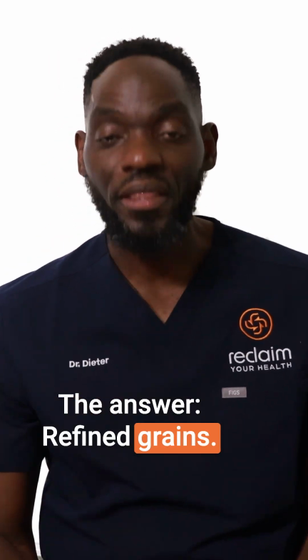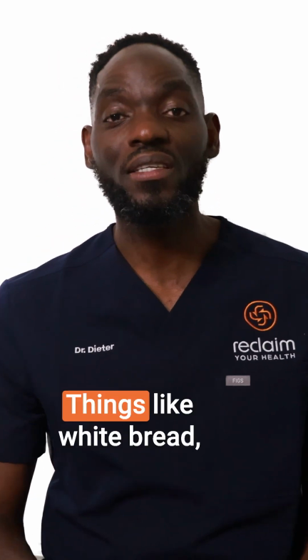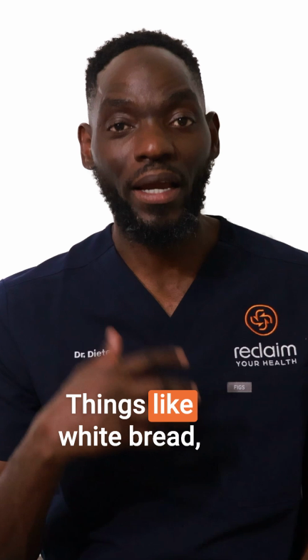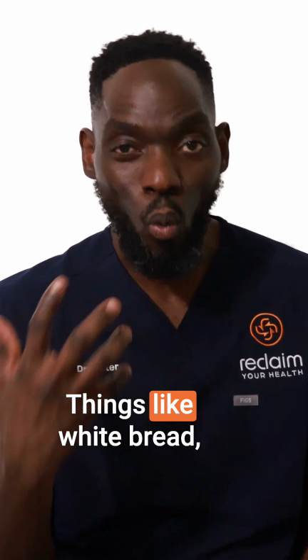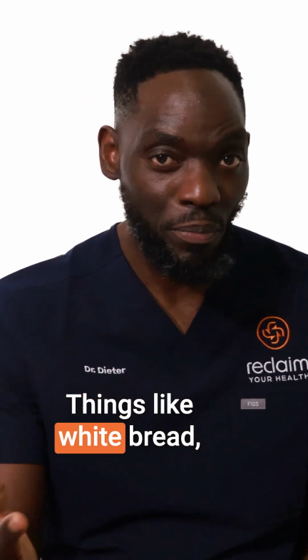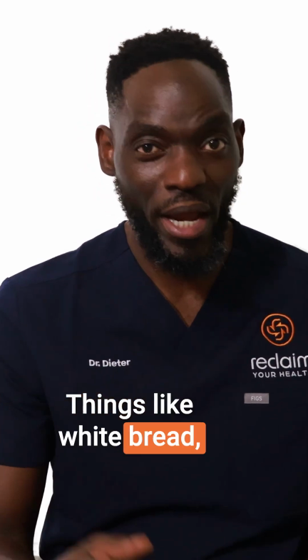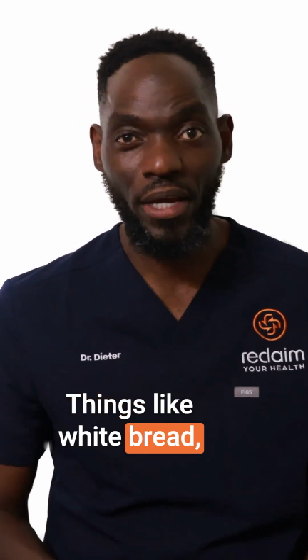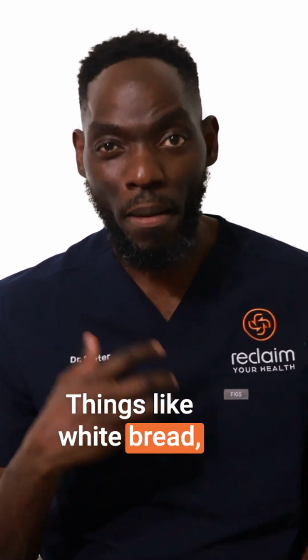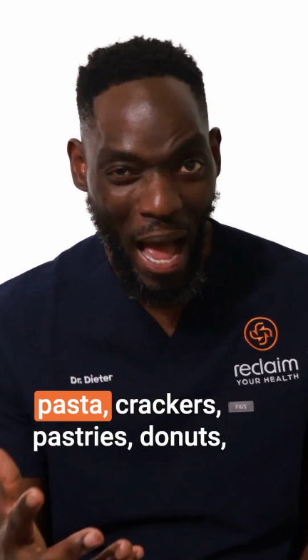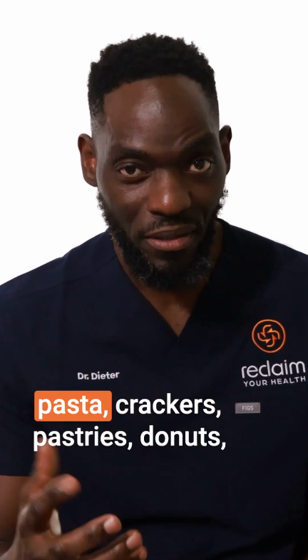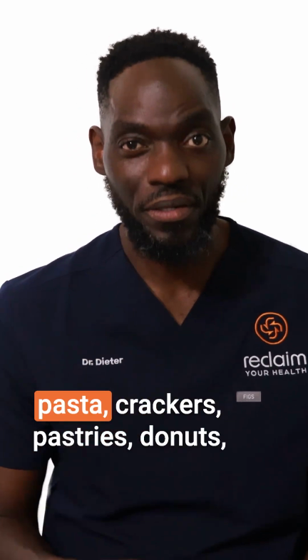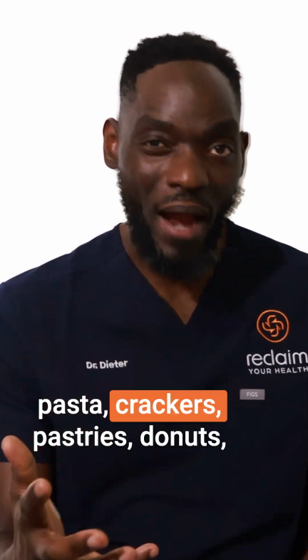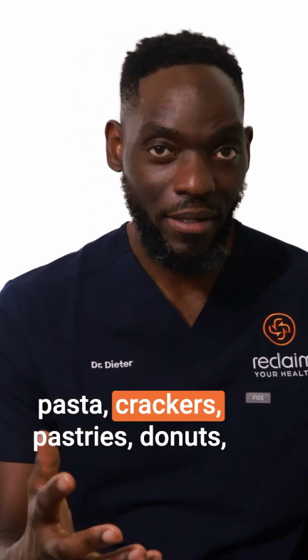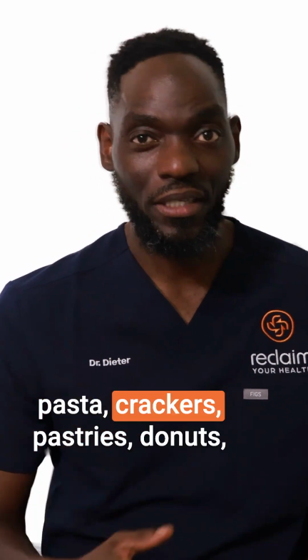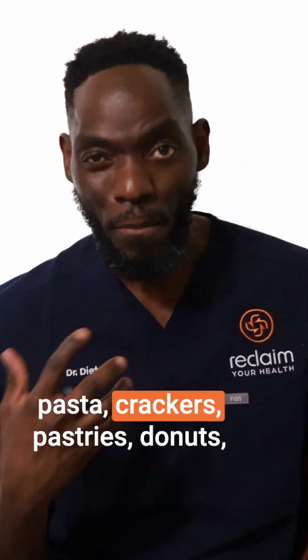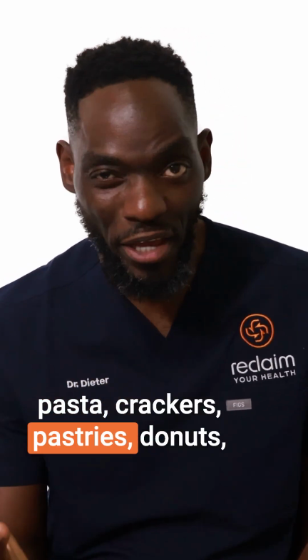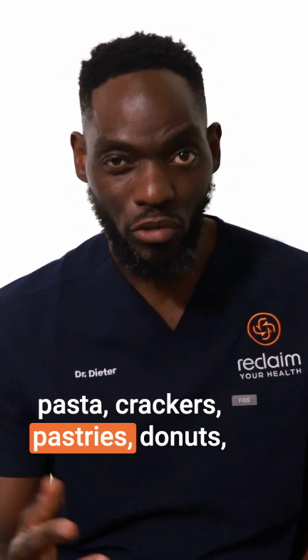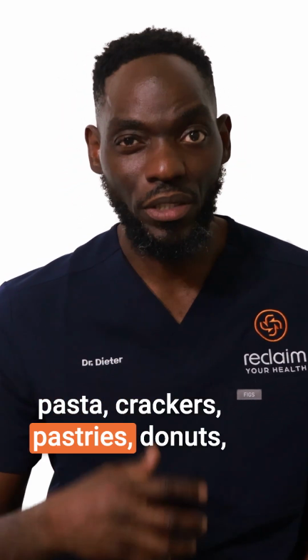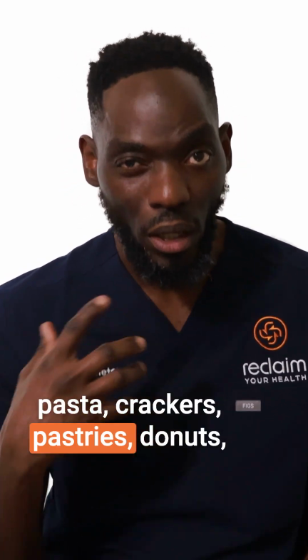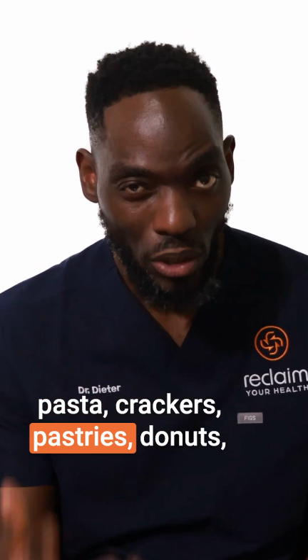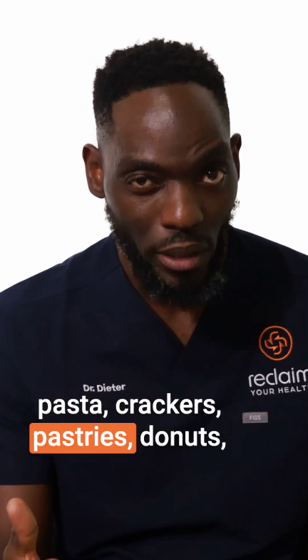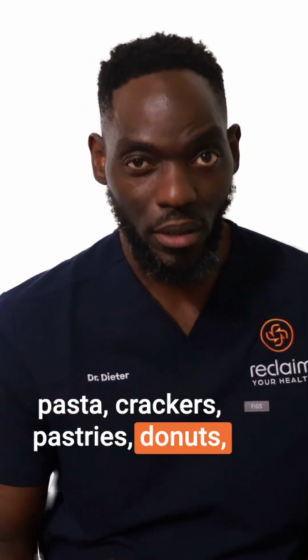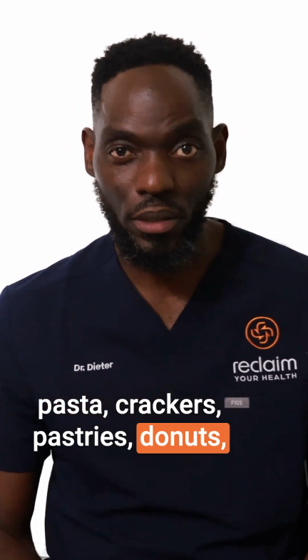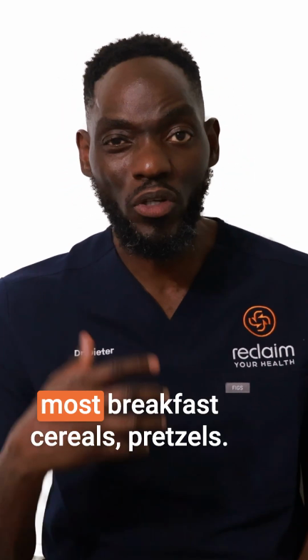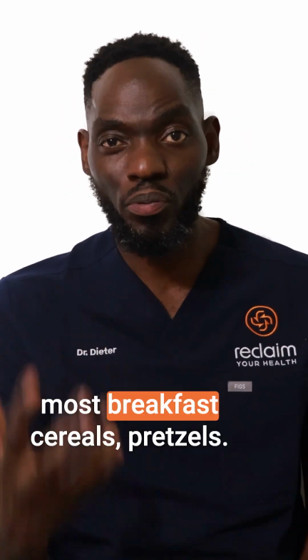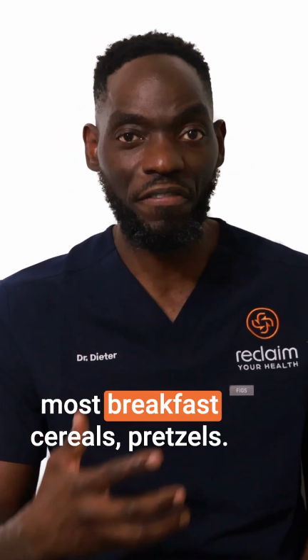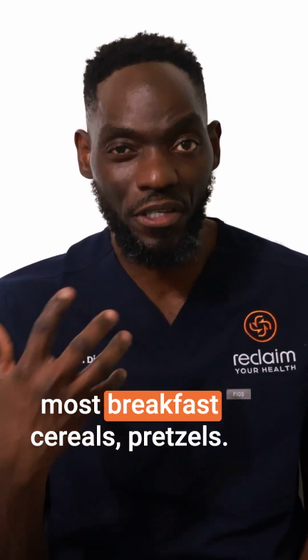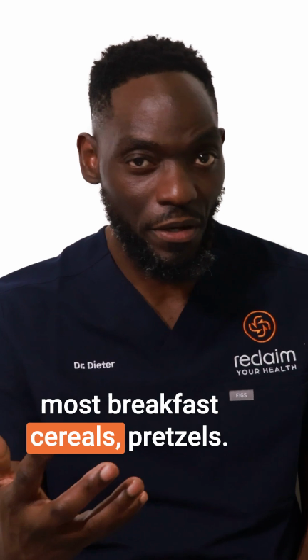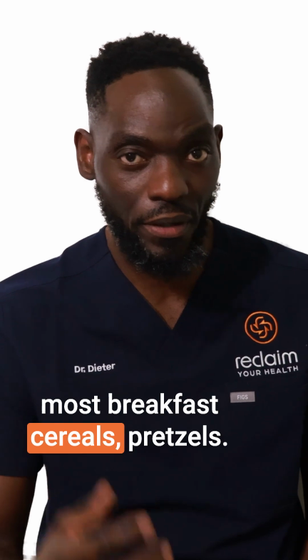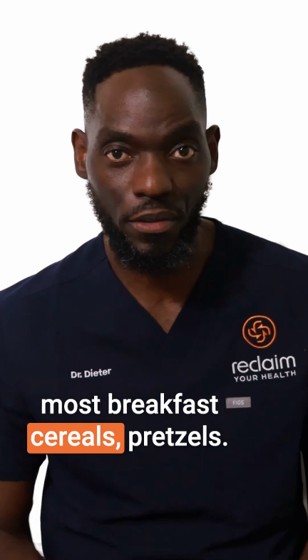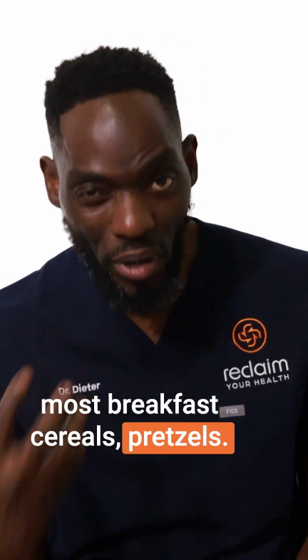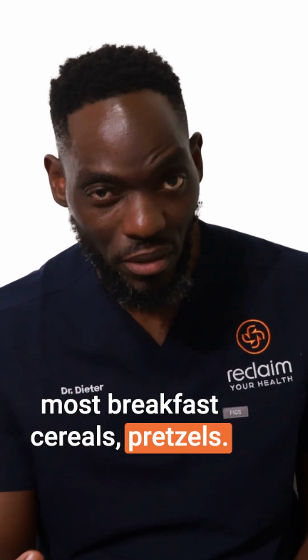Things like white bread, pasta, crackers, pastries, donuts, most breakfast cereals, and pretzels.